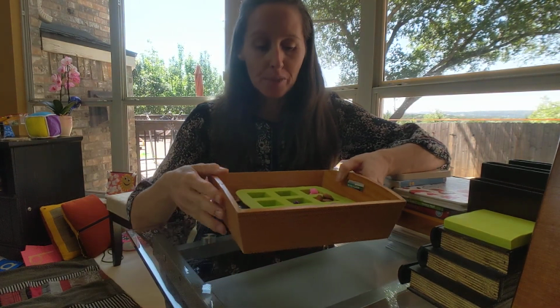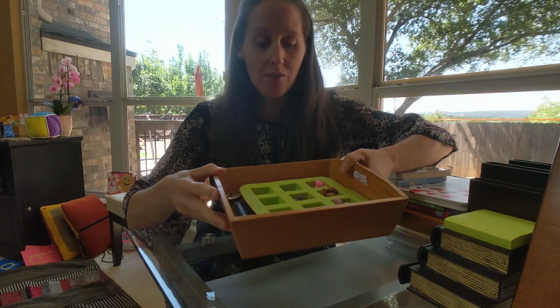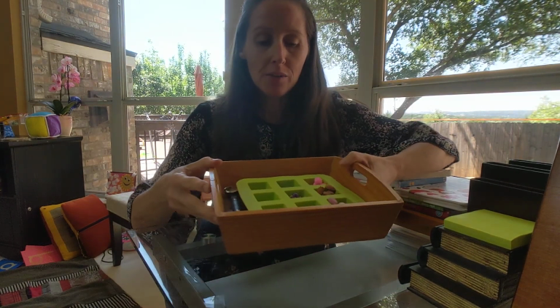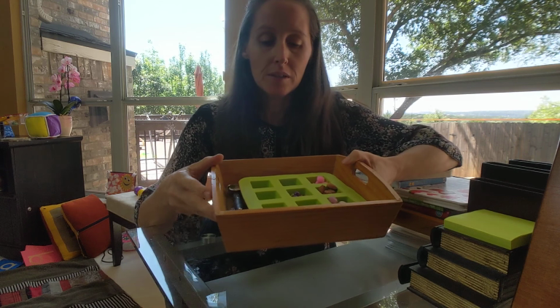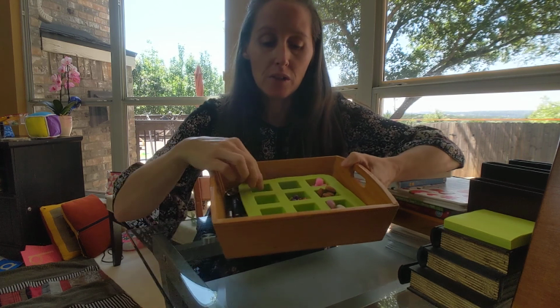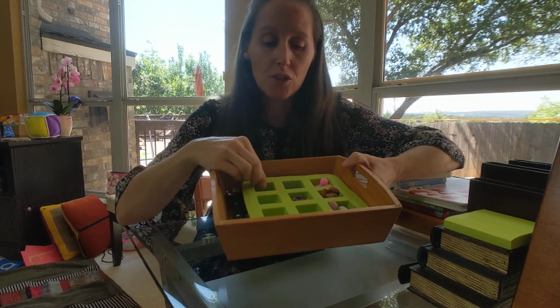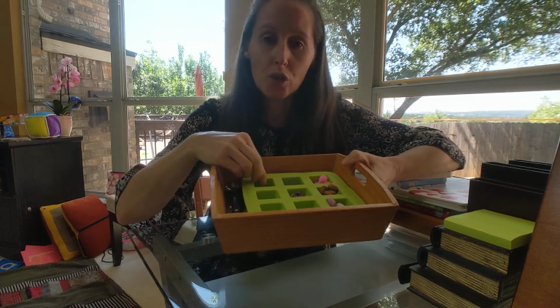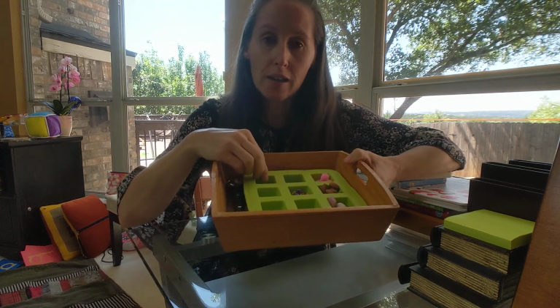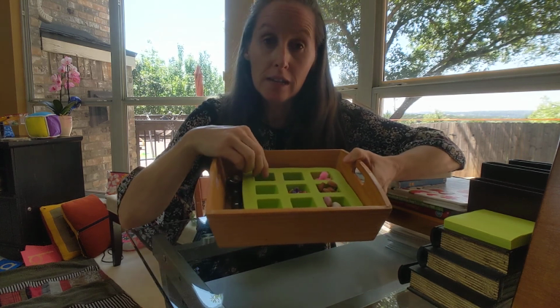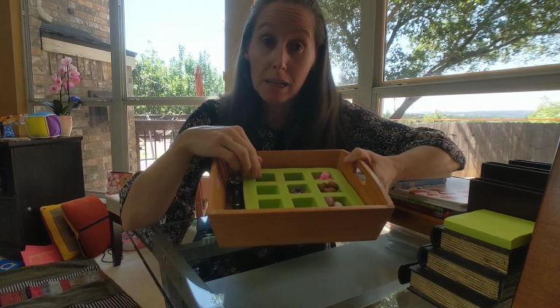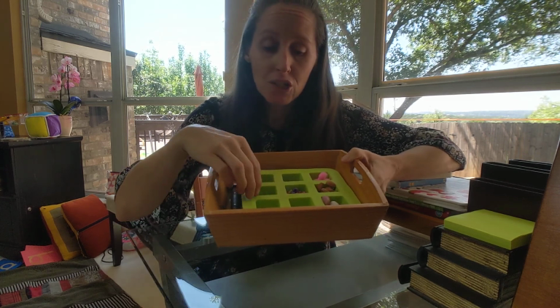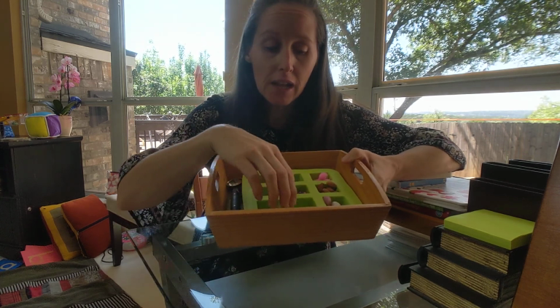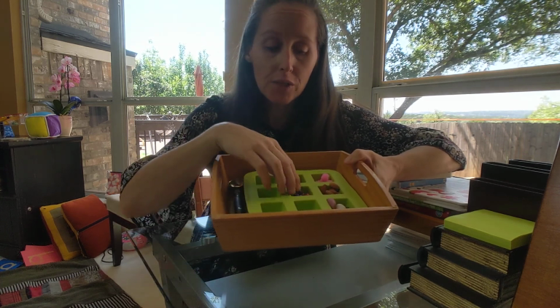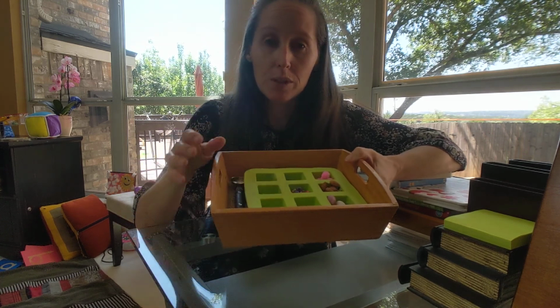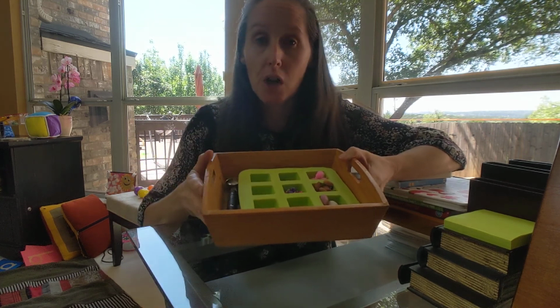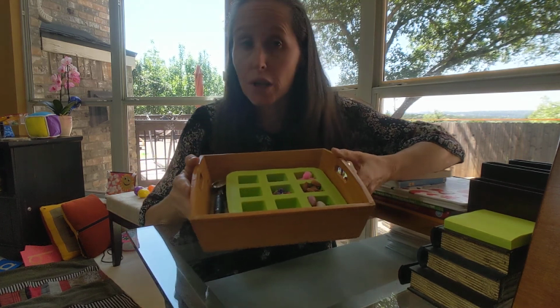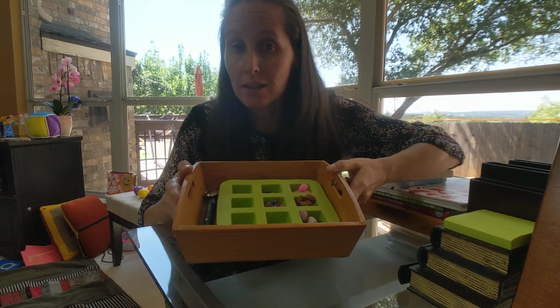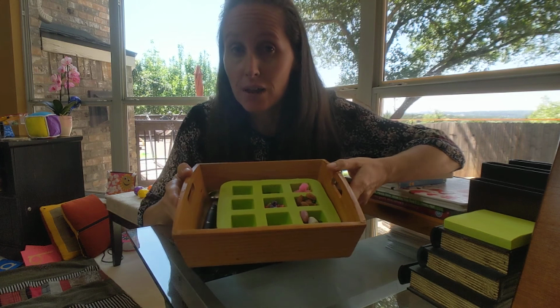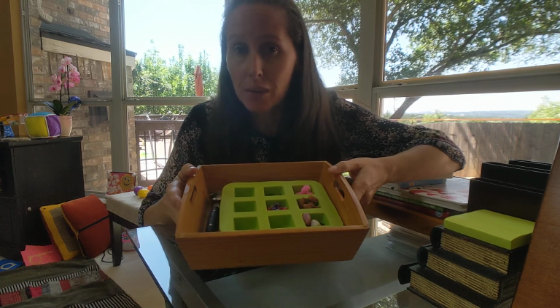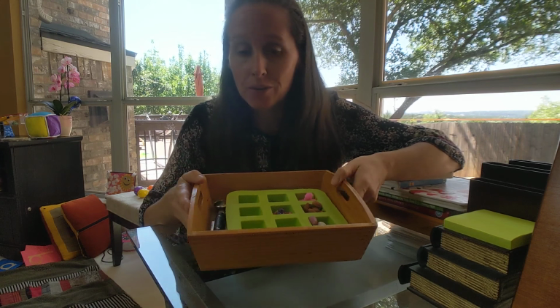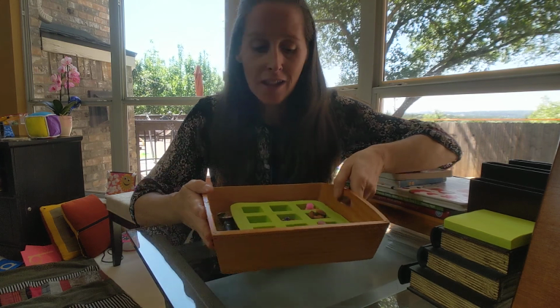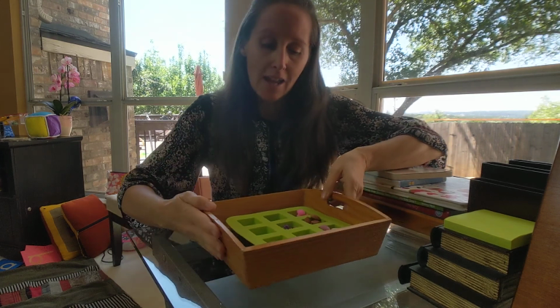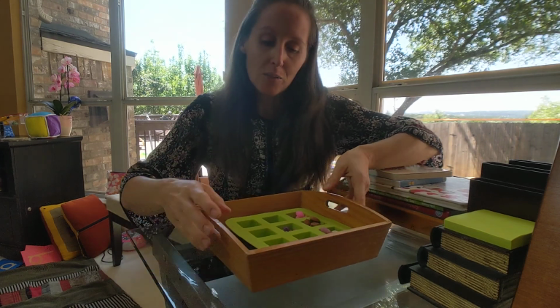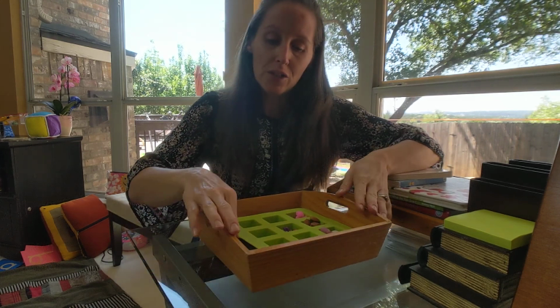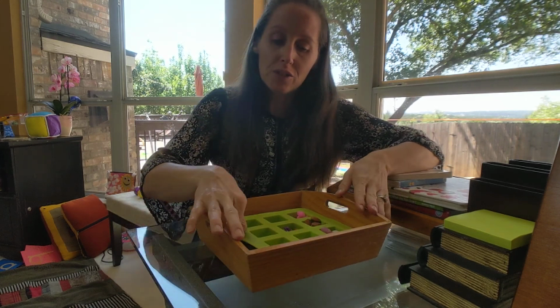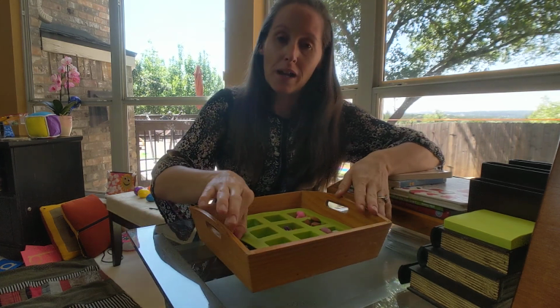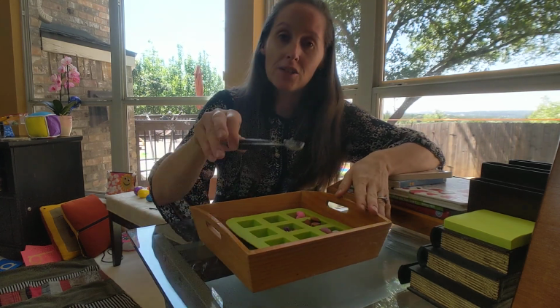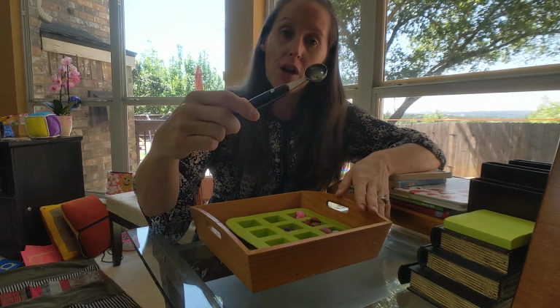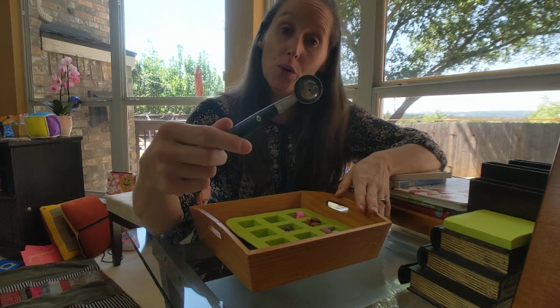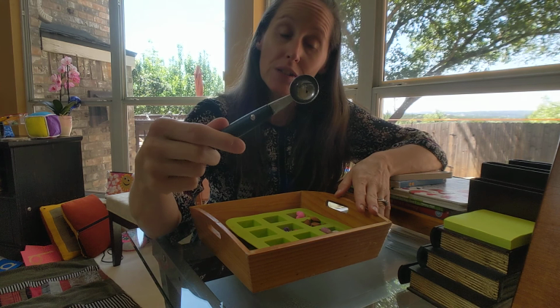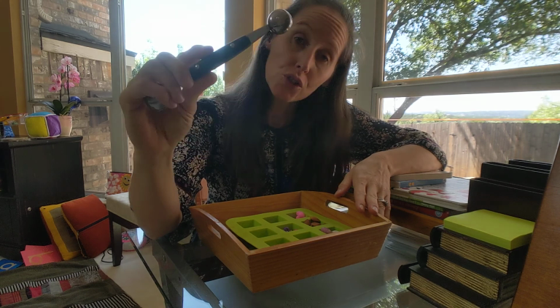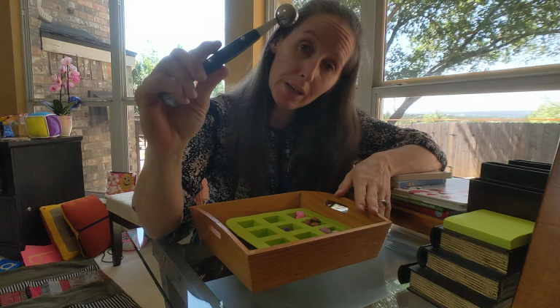I found this little ice cube tray in my kitchen and I filled it up with different objects that I found around the house, and we can use it to practice our fine motor skills for scooping.